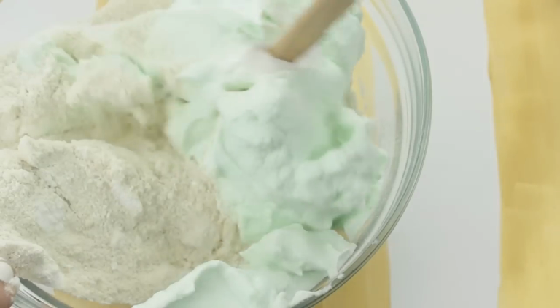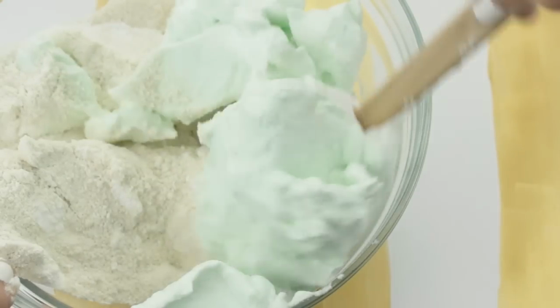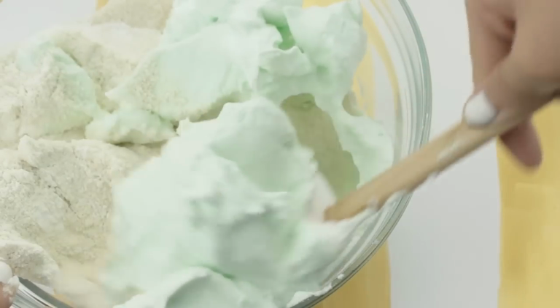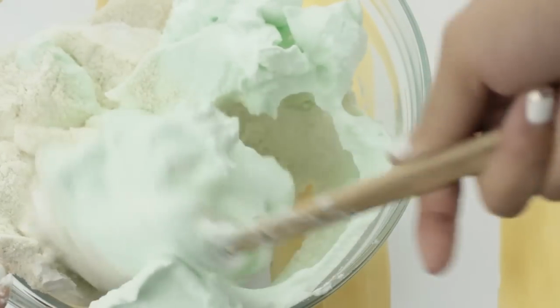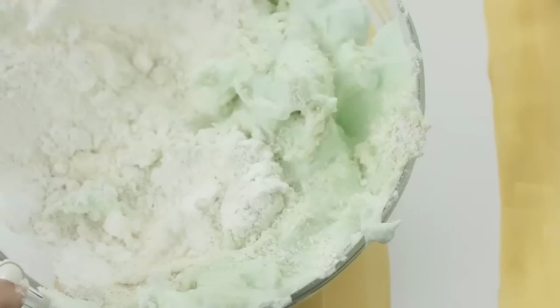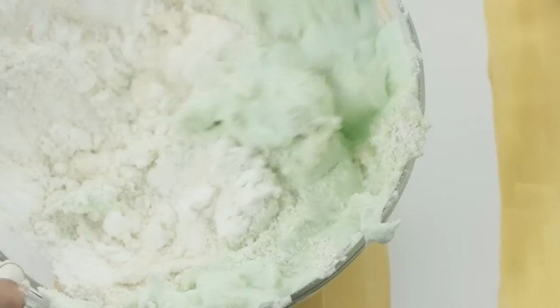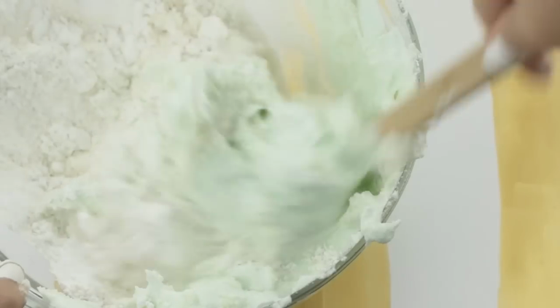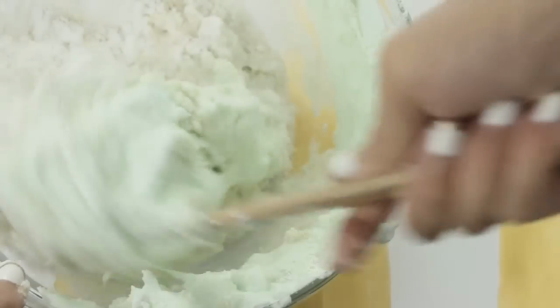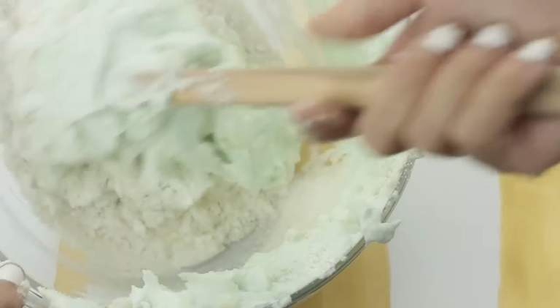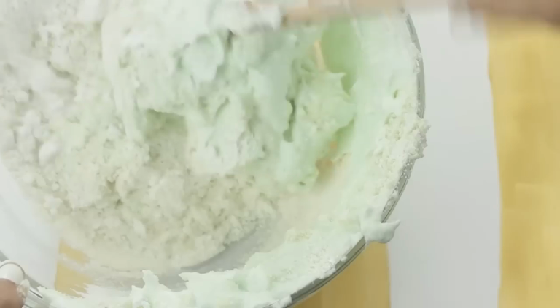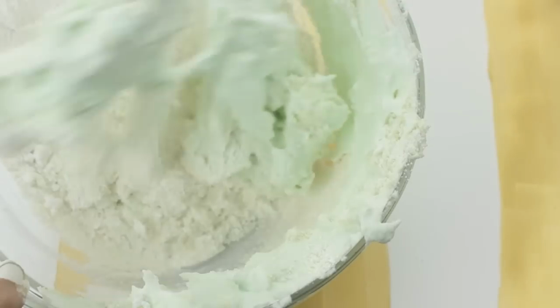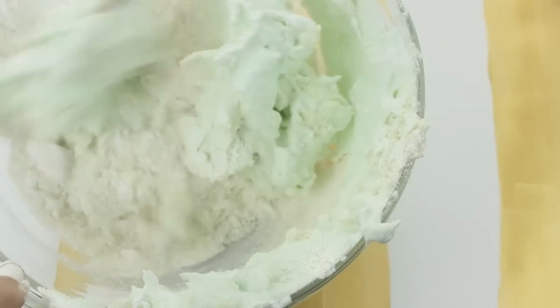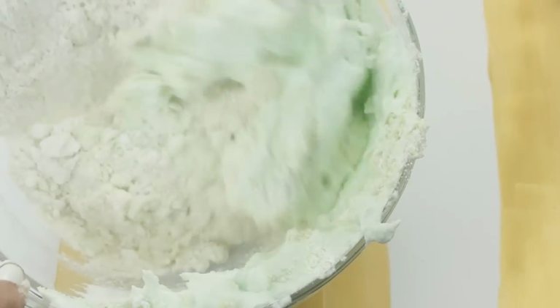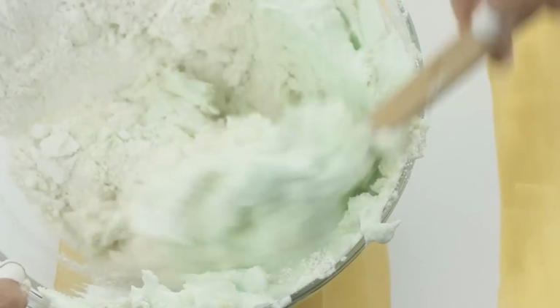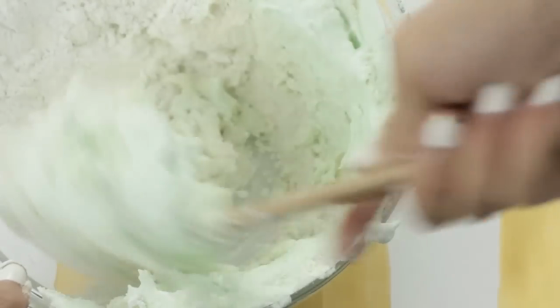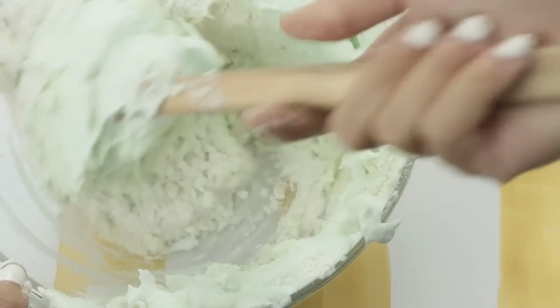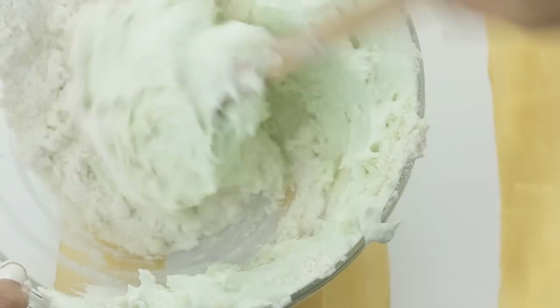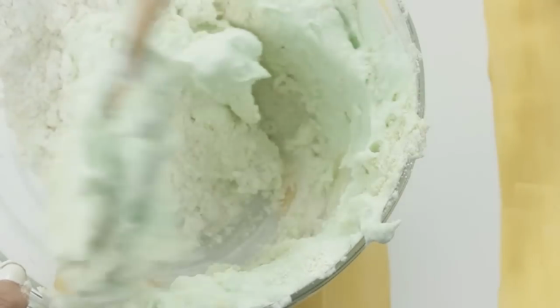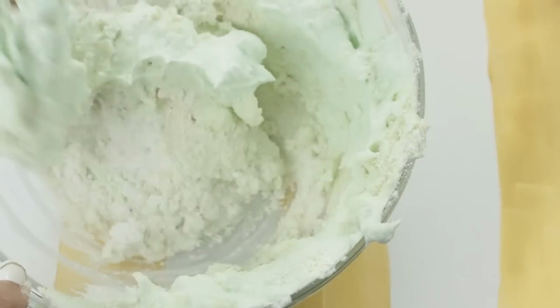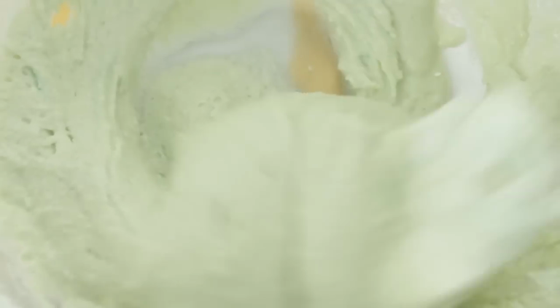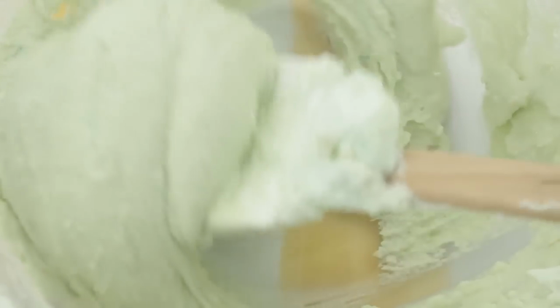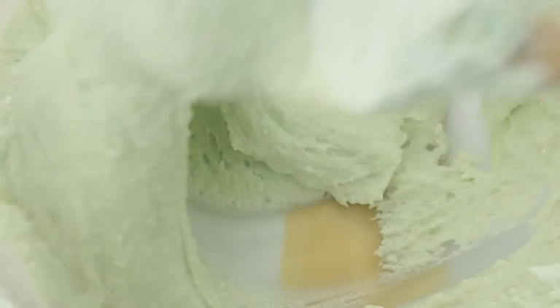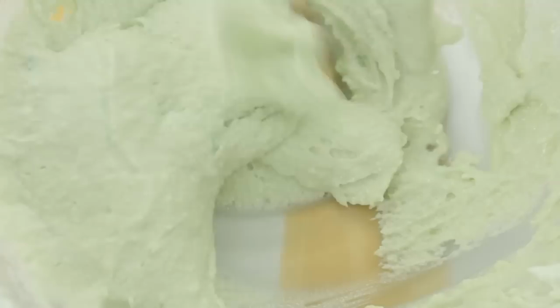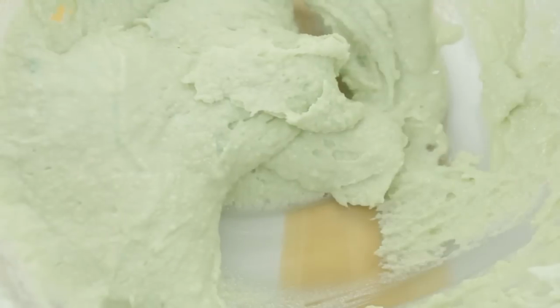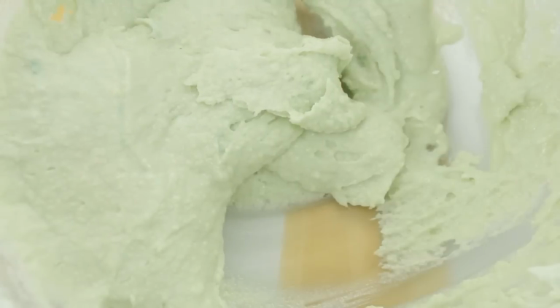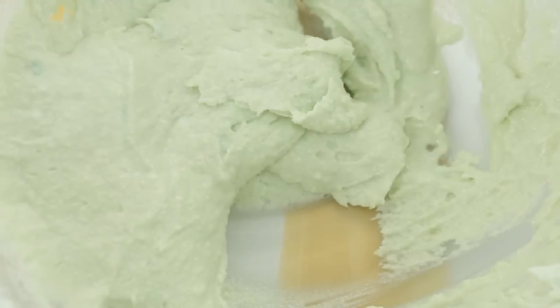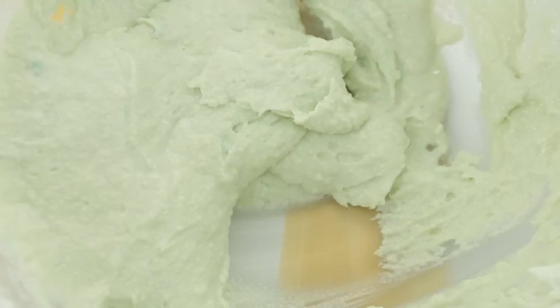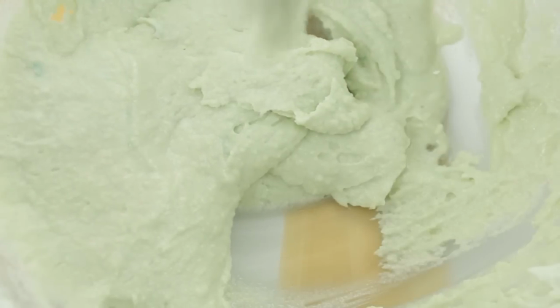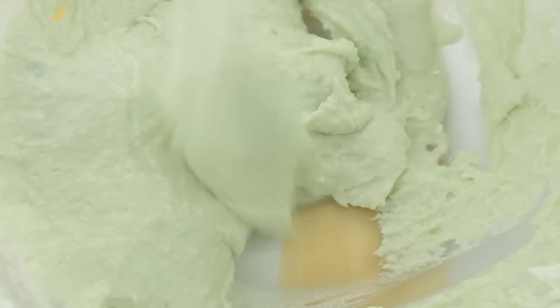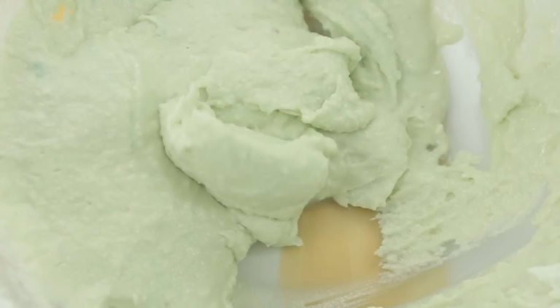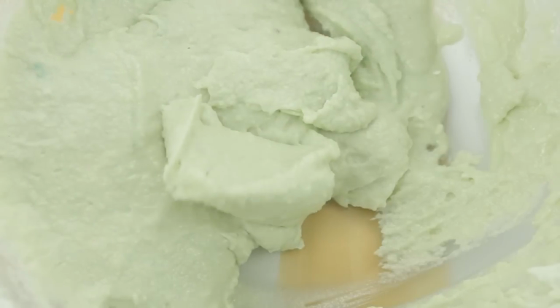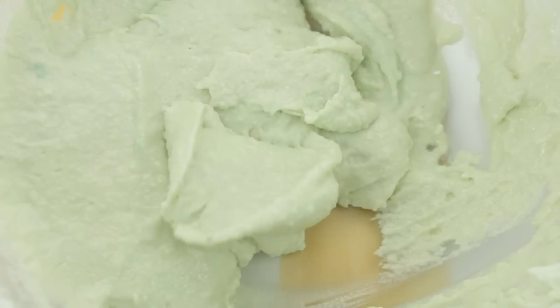This is definitely the most important step to making macarons. You don't want to under mix it and you don't want to over mix it either. You know it's just right when it flows off the spatula, kind of like magma, as you can see here.